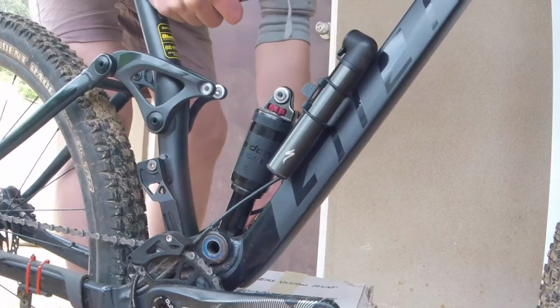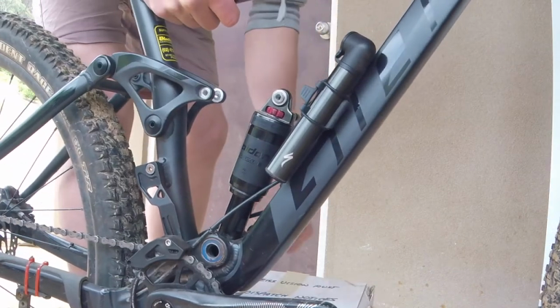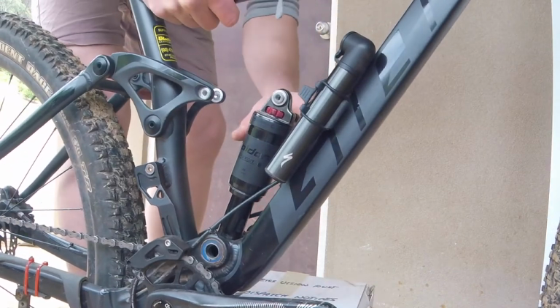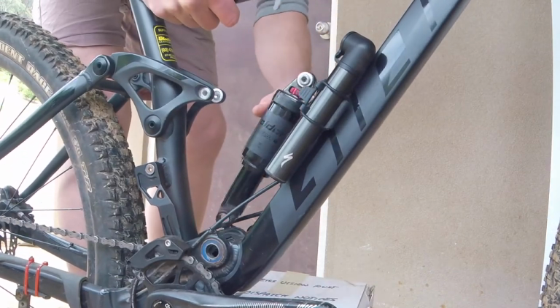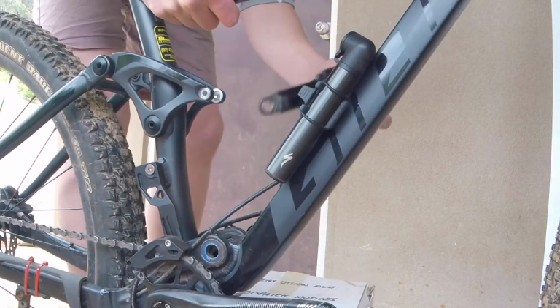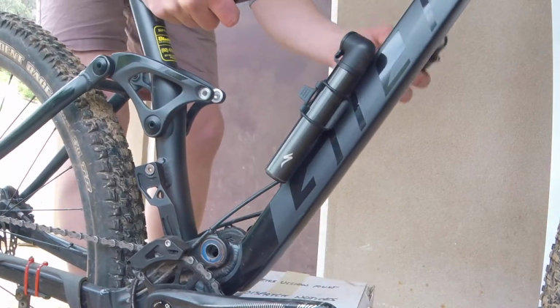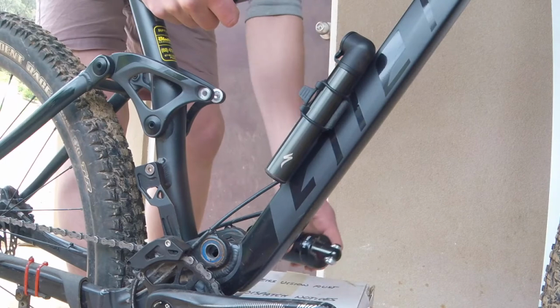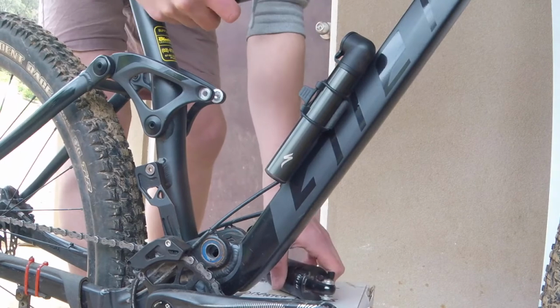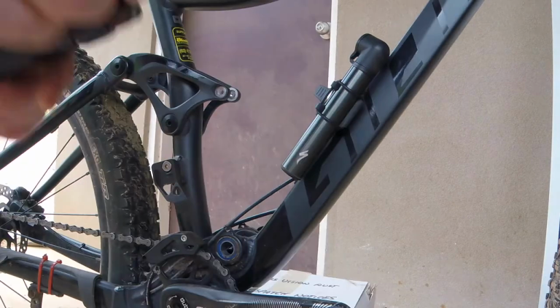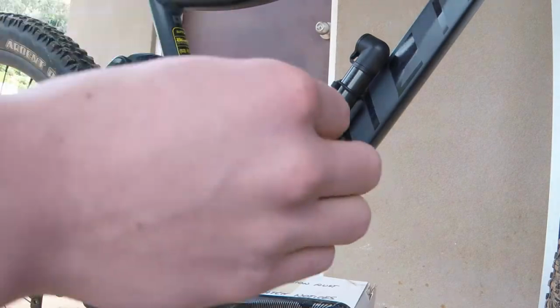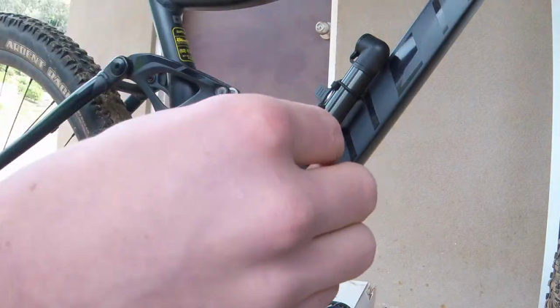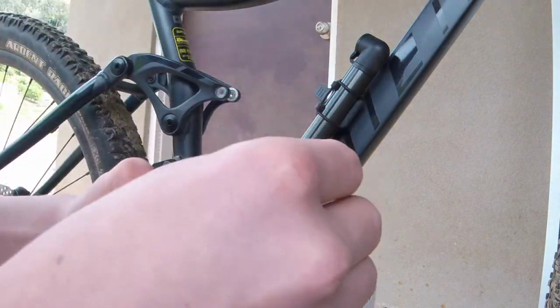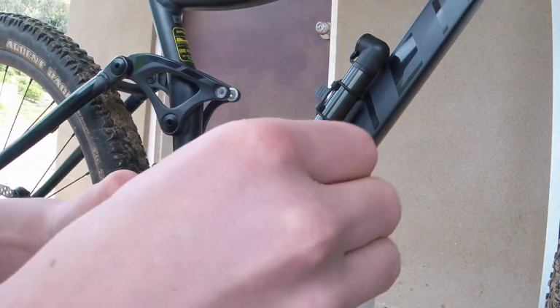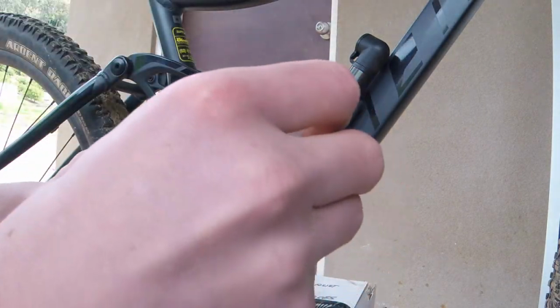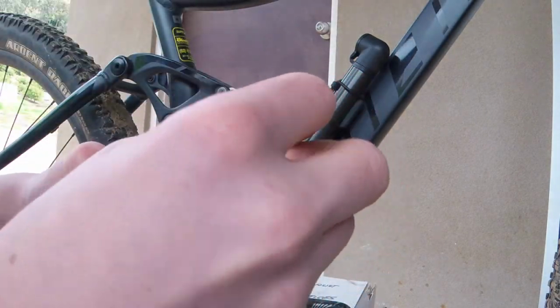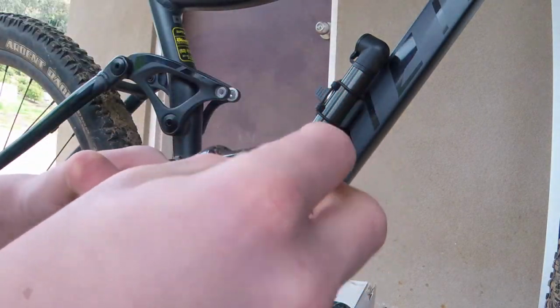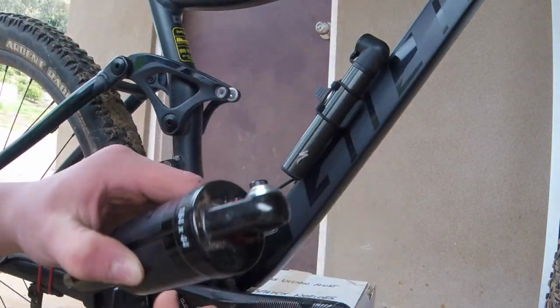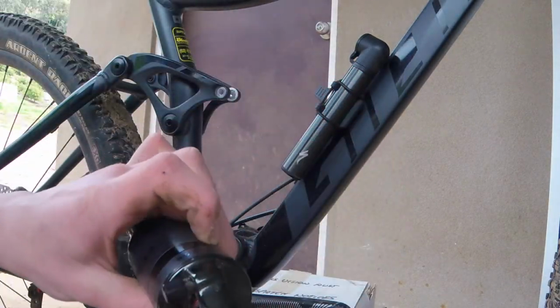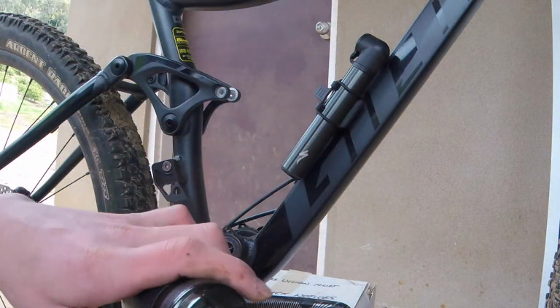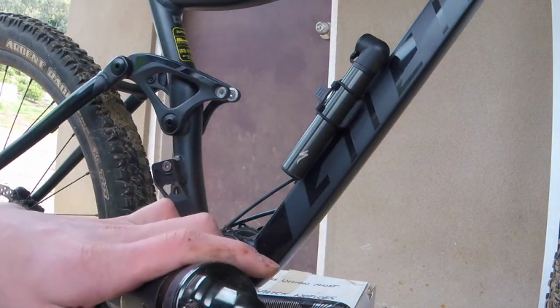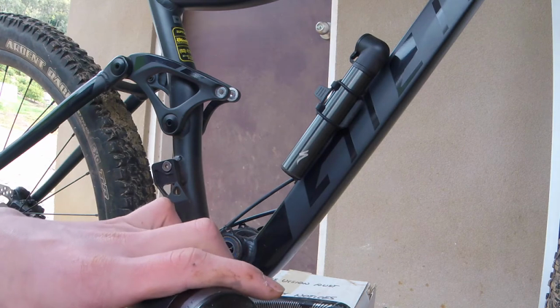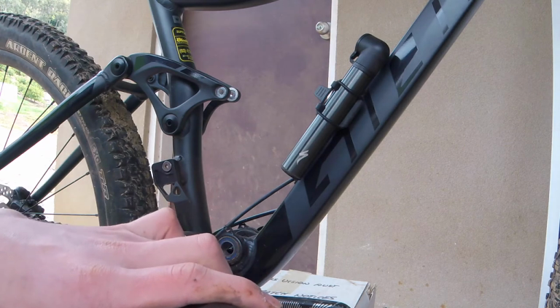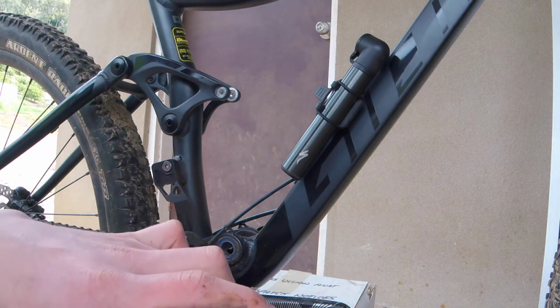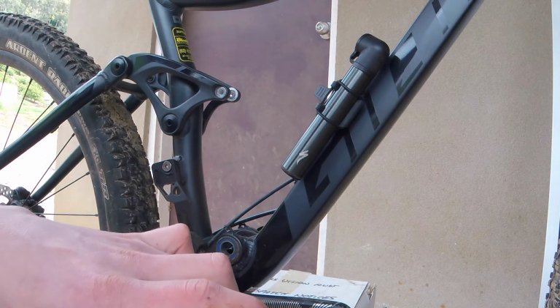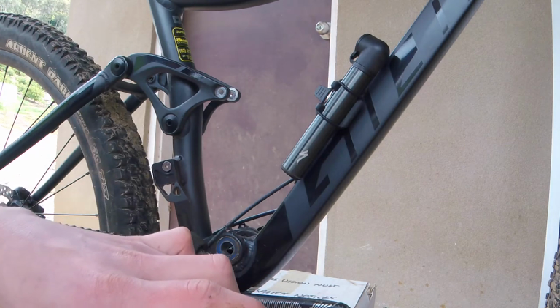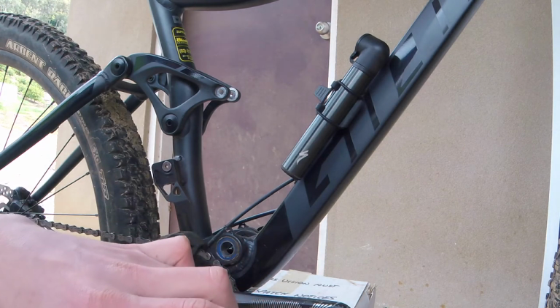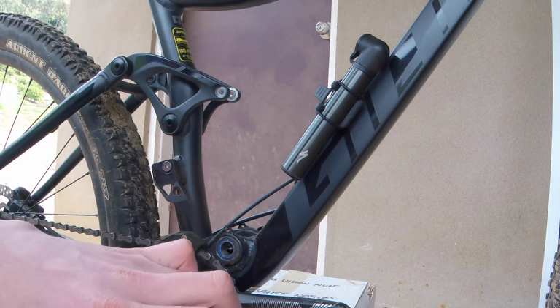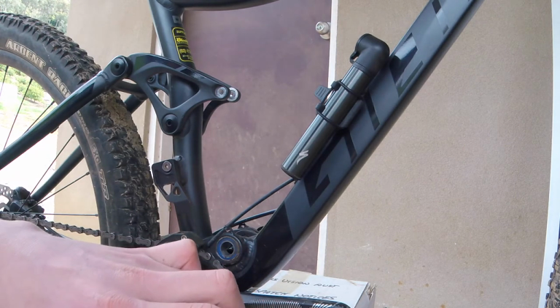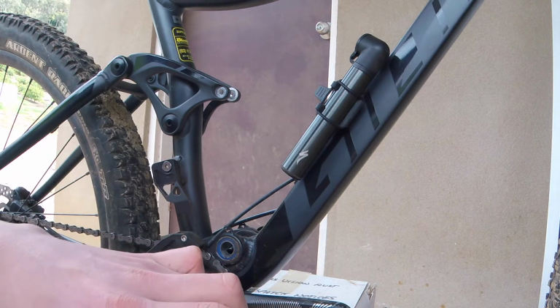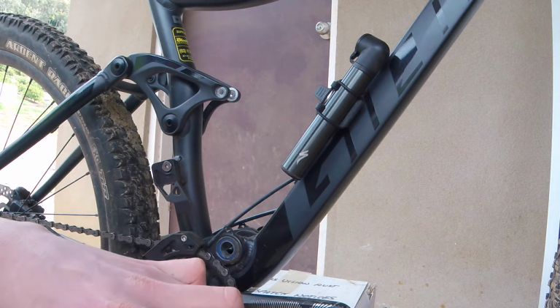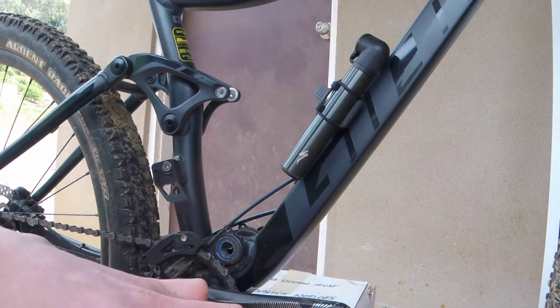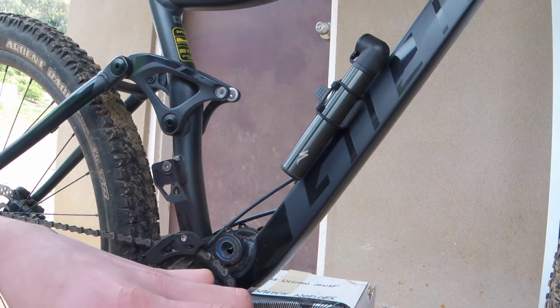Now that your shock is out, just make sure any spacers or any sort of hardware like that that popped out are put aside so that you don't lose them when you're measuring it.